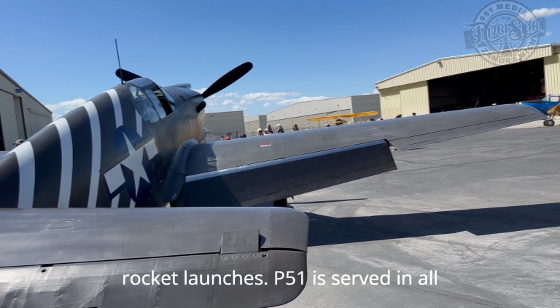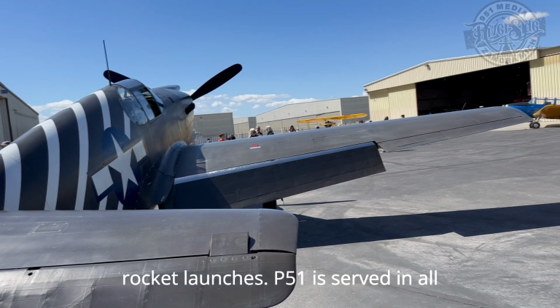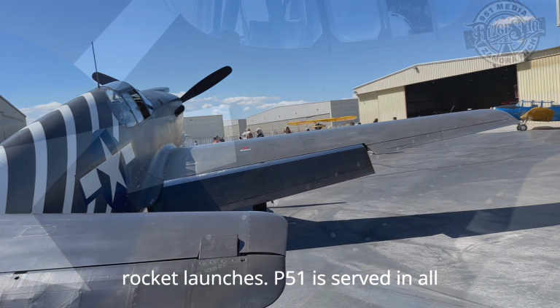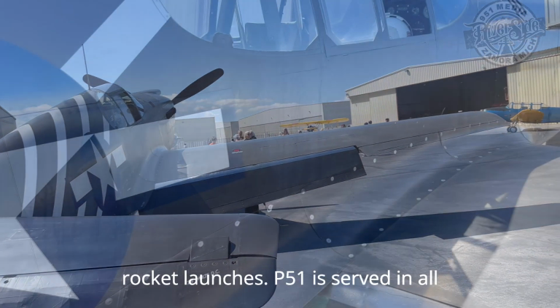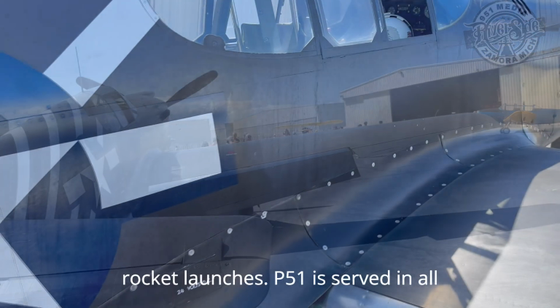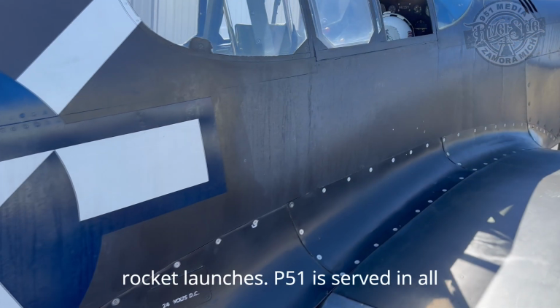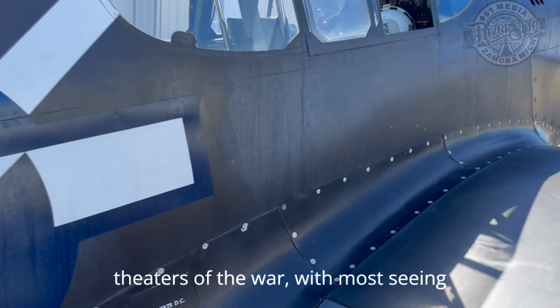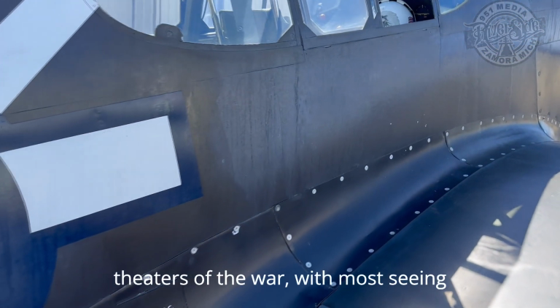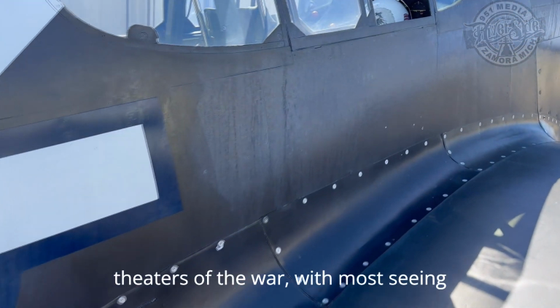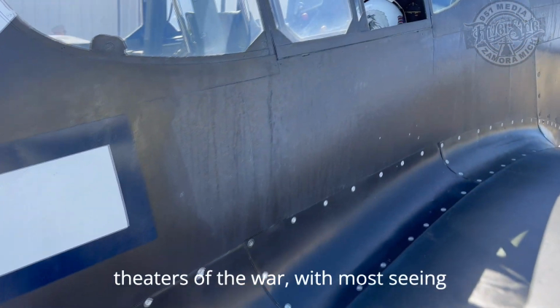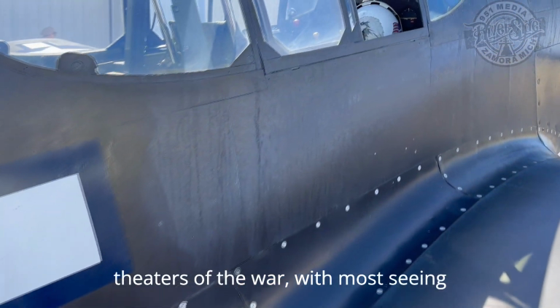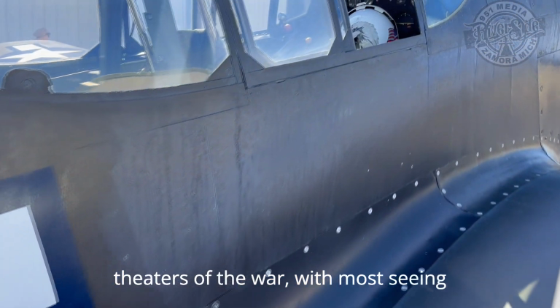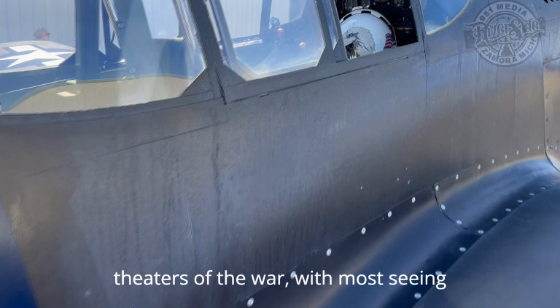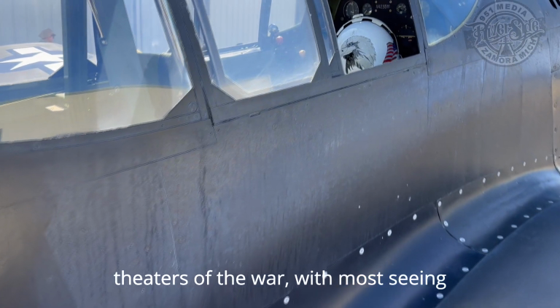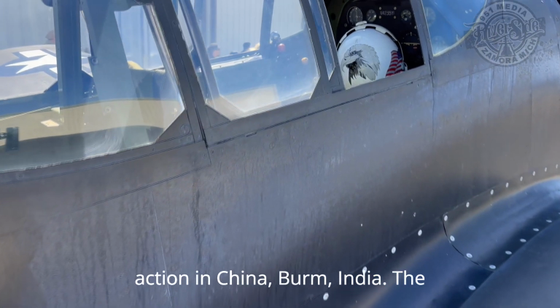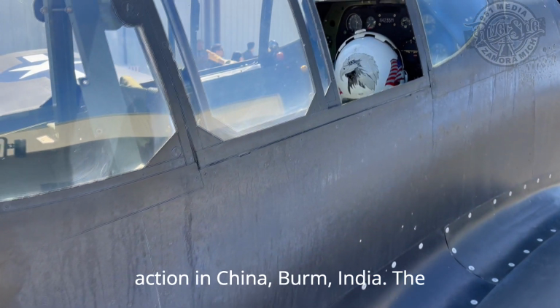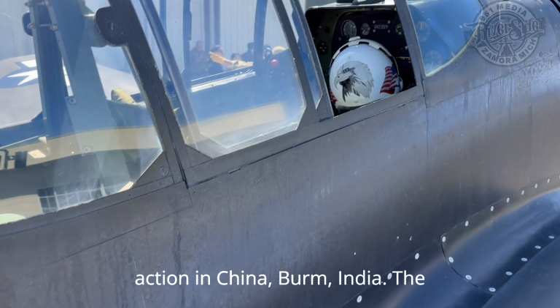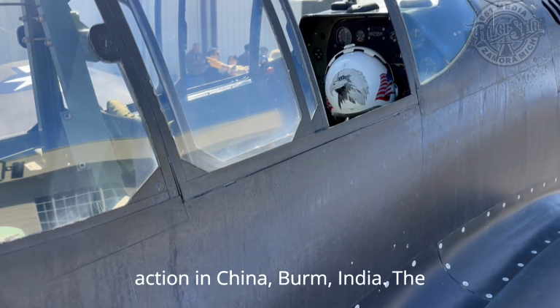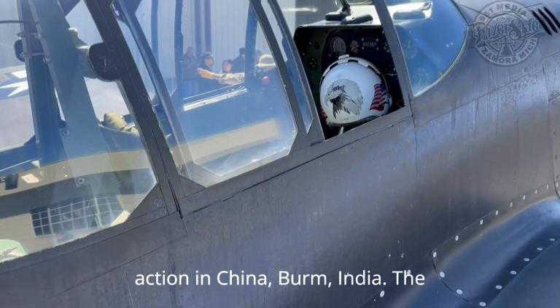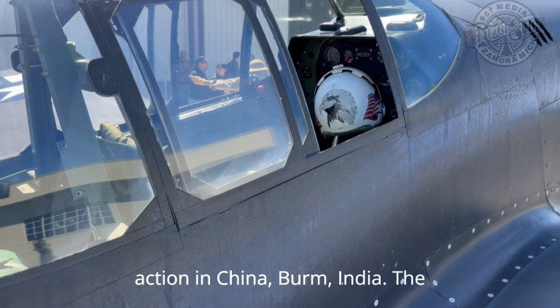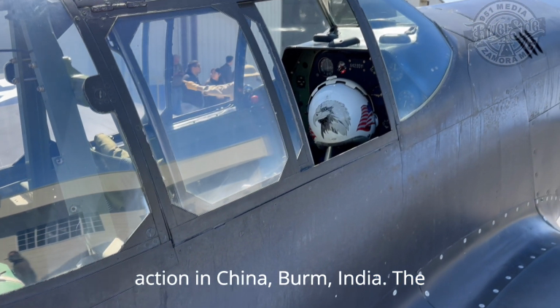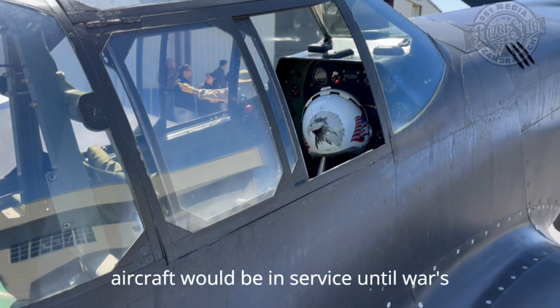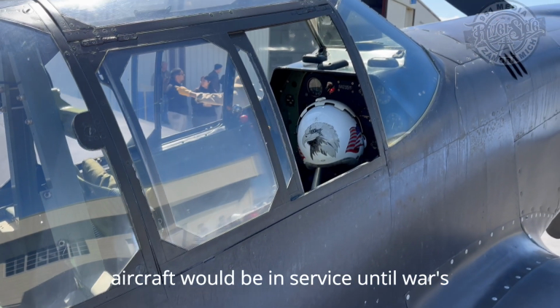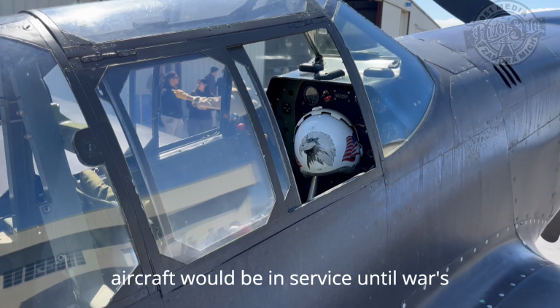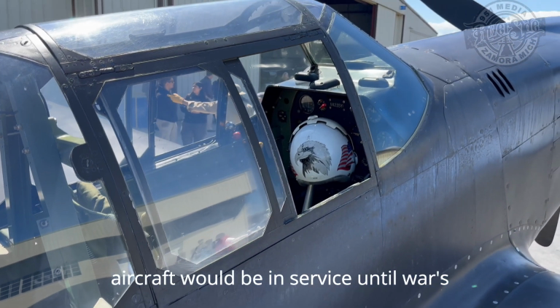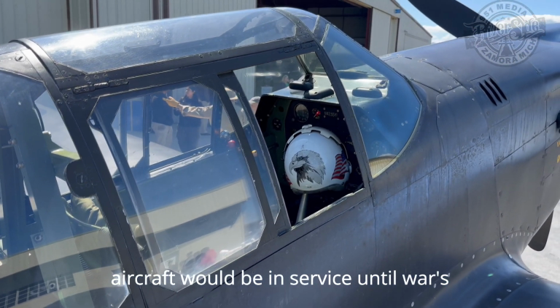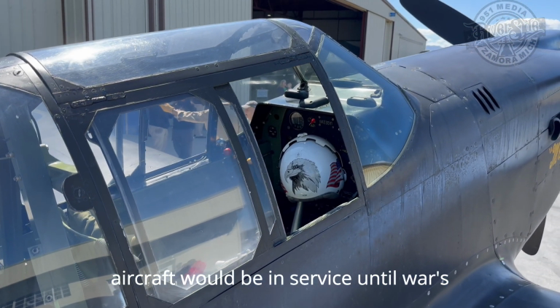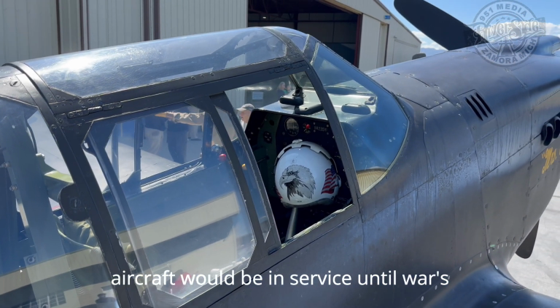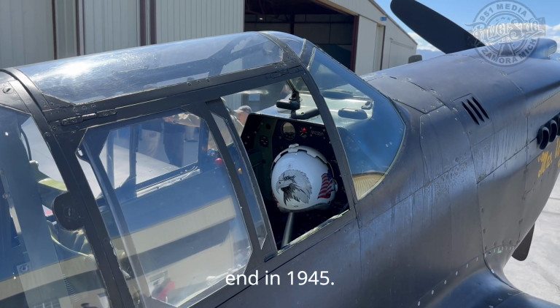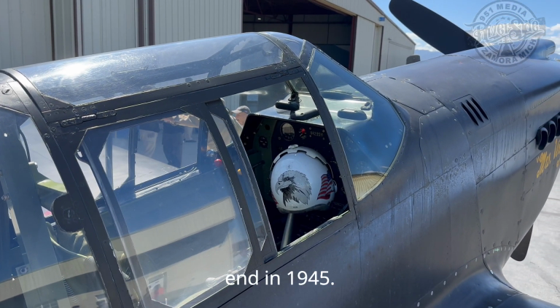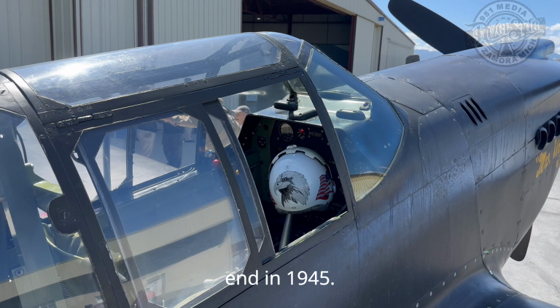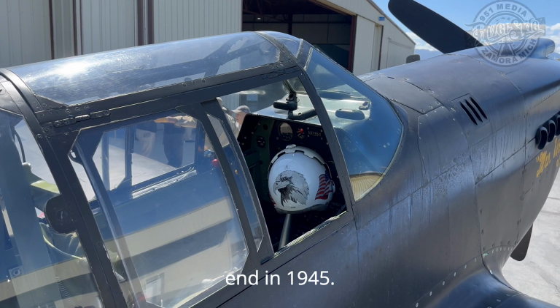P-51s served in all theaters of the war, with most seeing action in China-Burma-India. The aircraft would be in service until war's end in 1945.